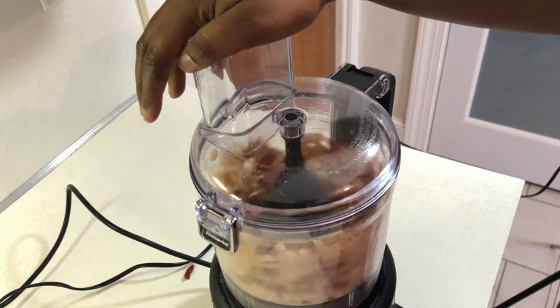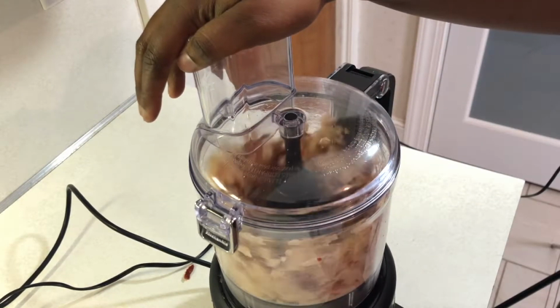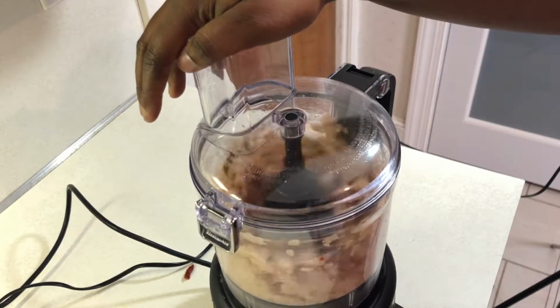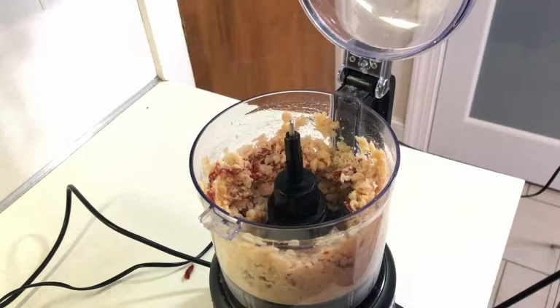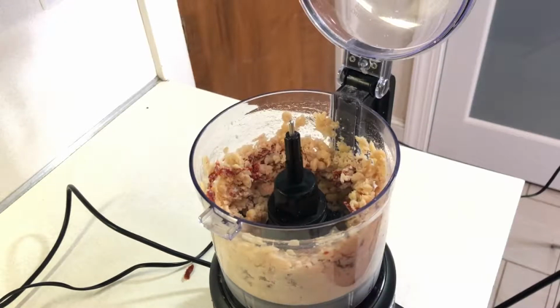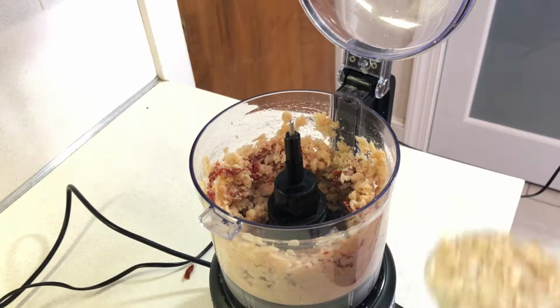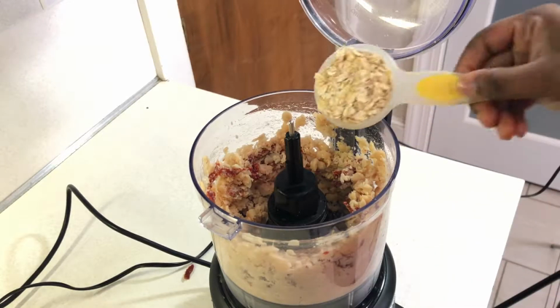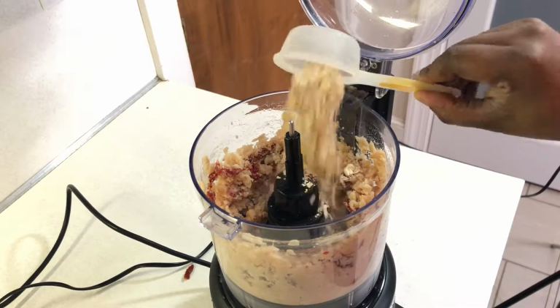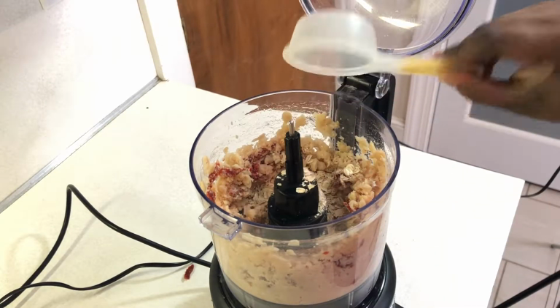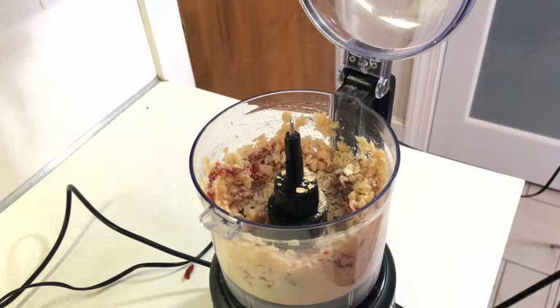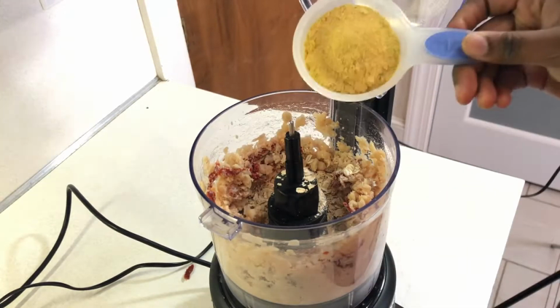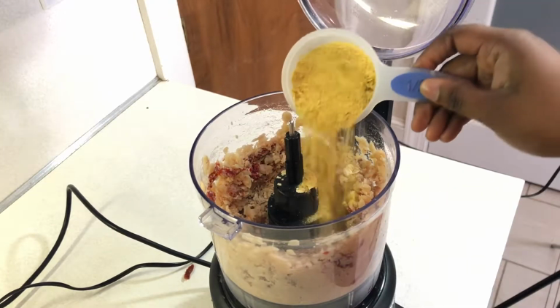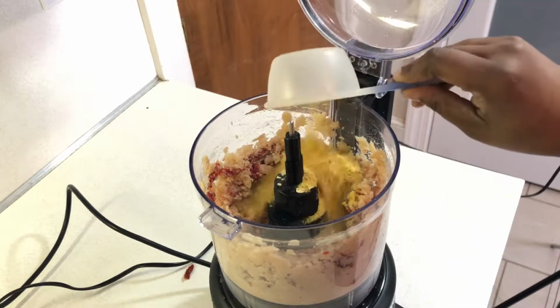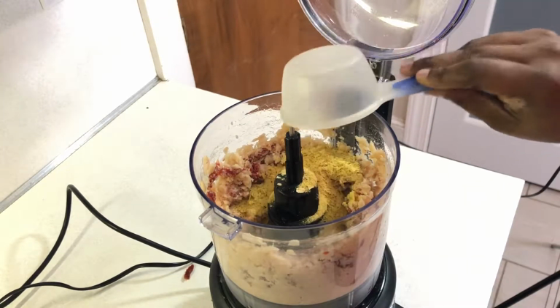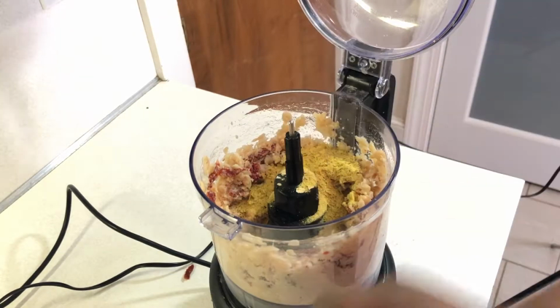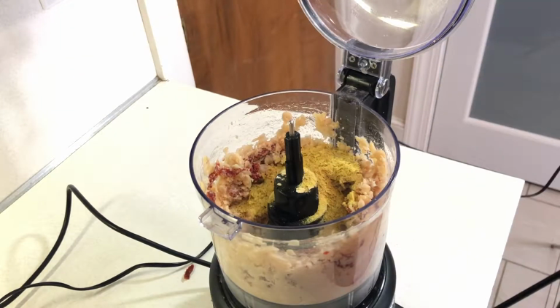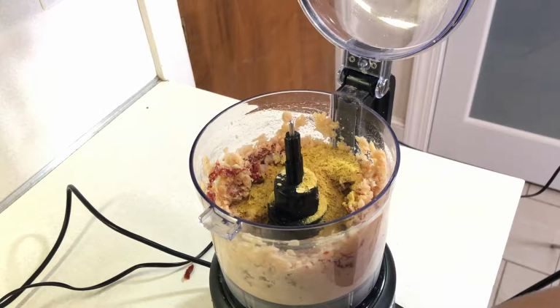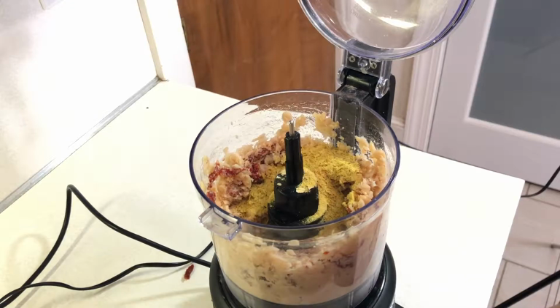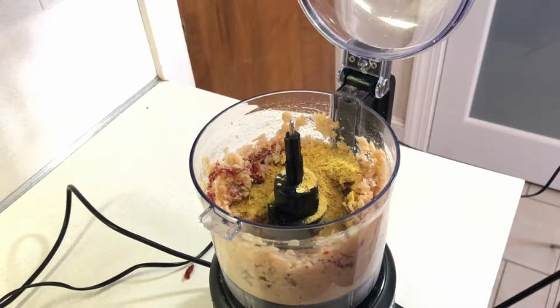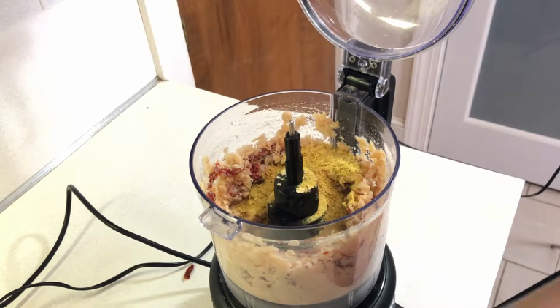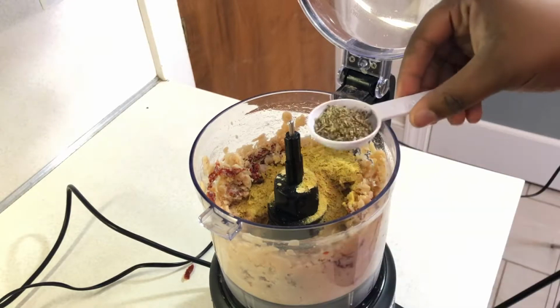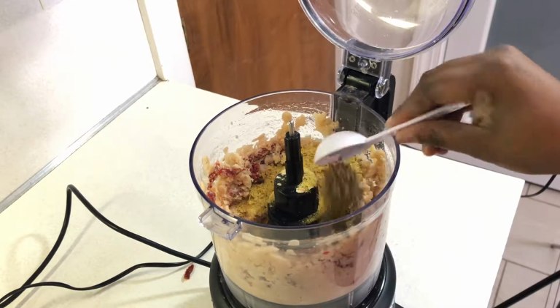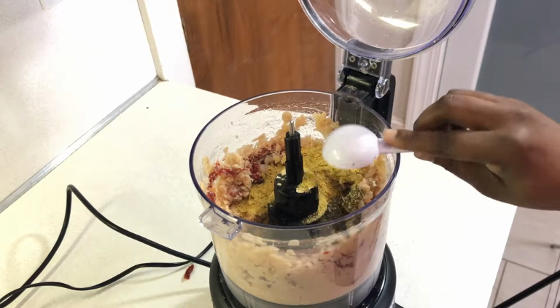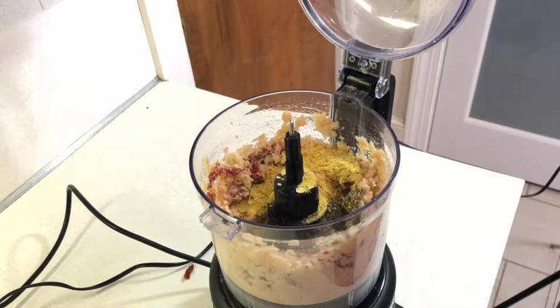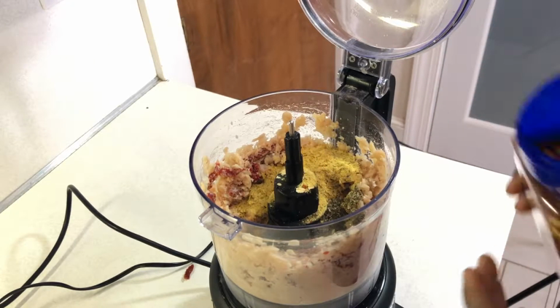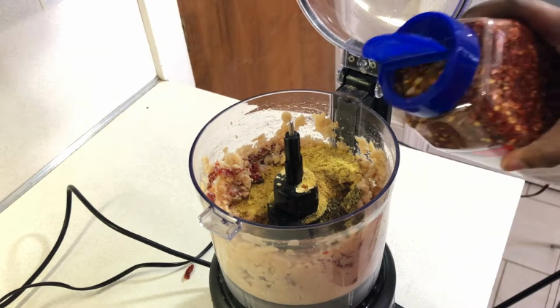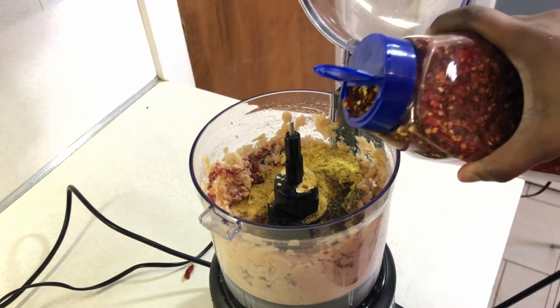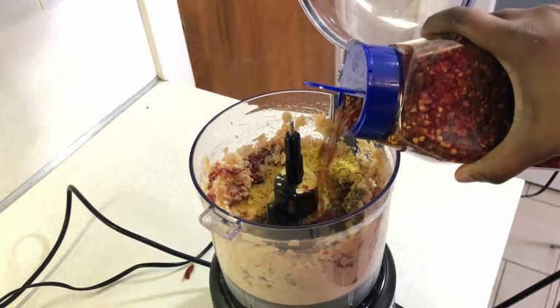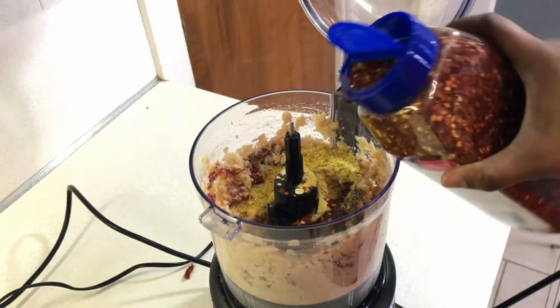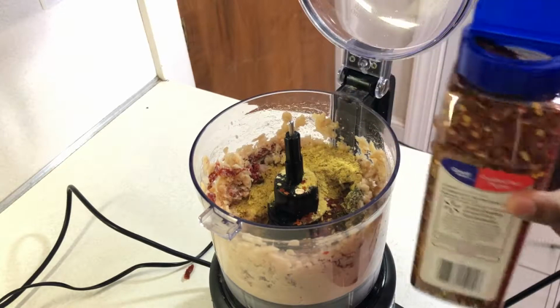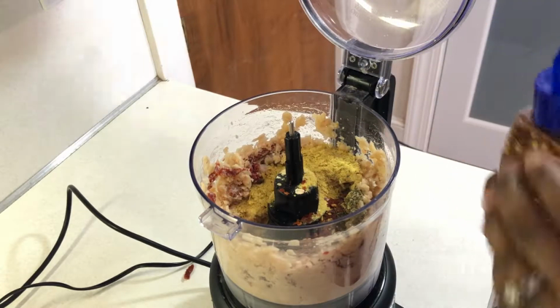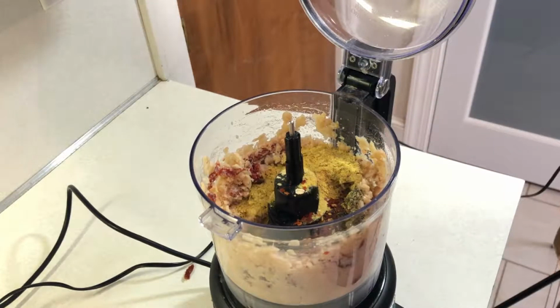Now we're going to add all of our seasoning and fillers, so we're going to add in our oats, our nutritional yeast, our Italian seasoning and red pepper flake, onion powder, garlic powder. And as a reminder, everything is listed below in the description box.